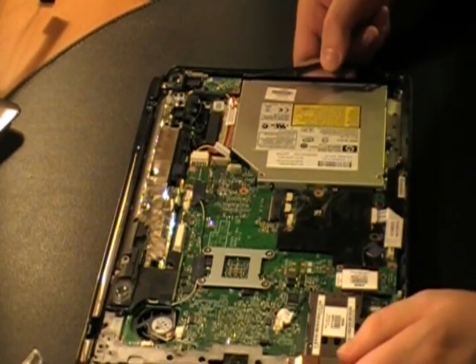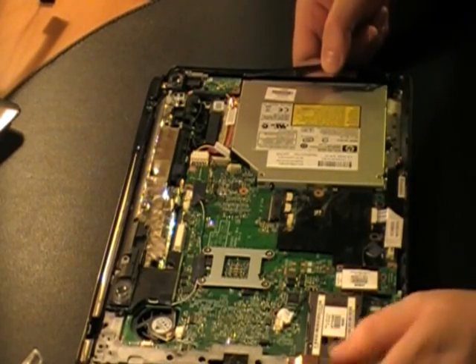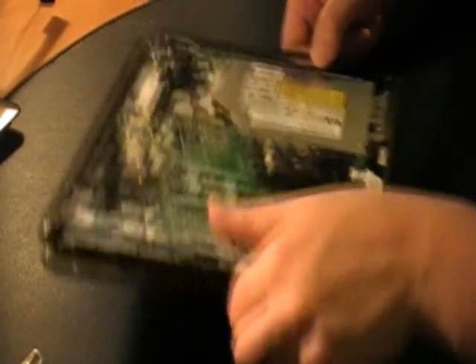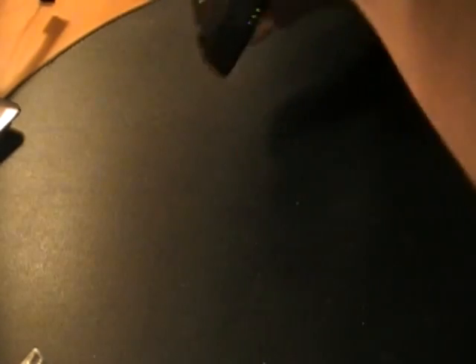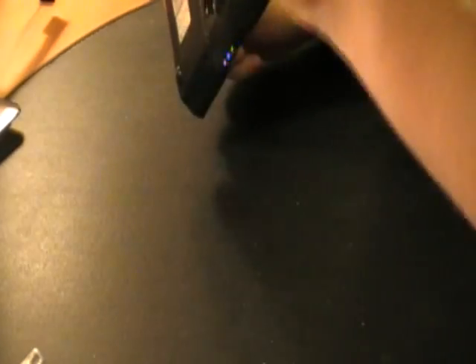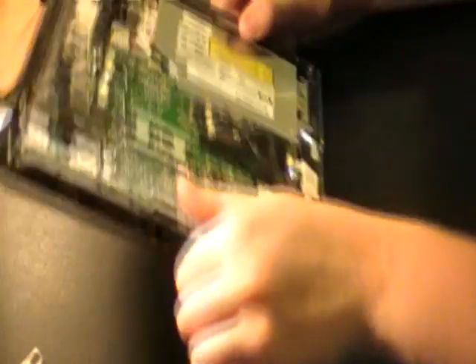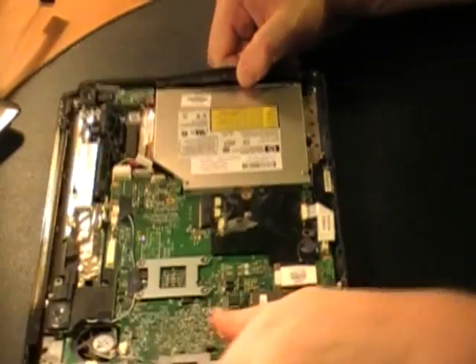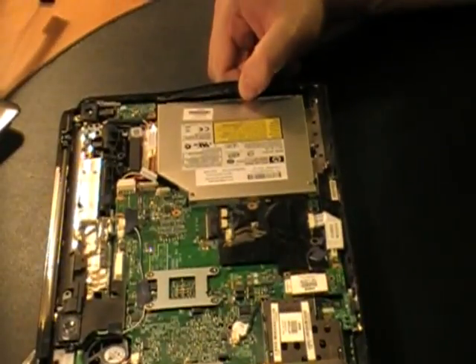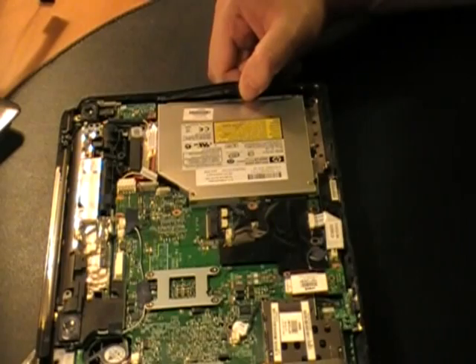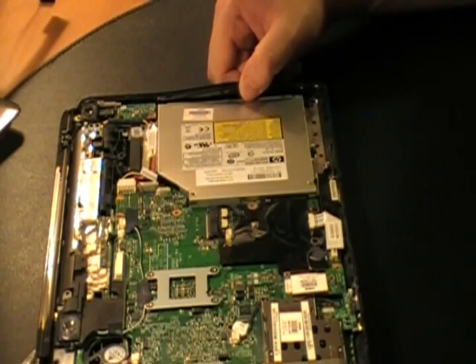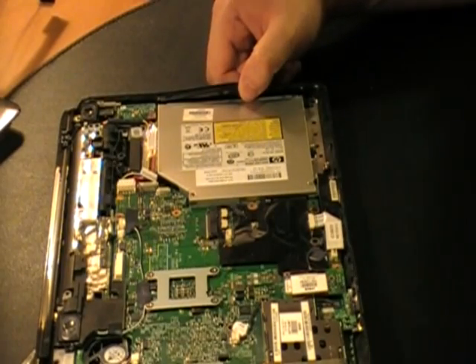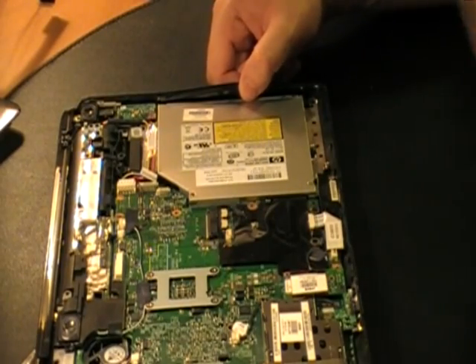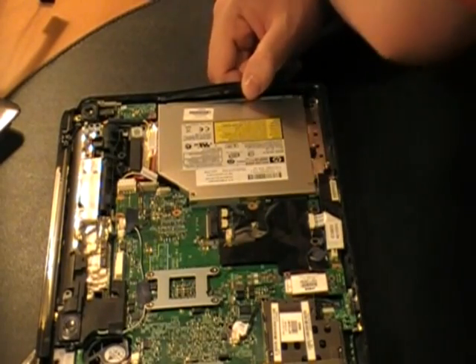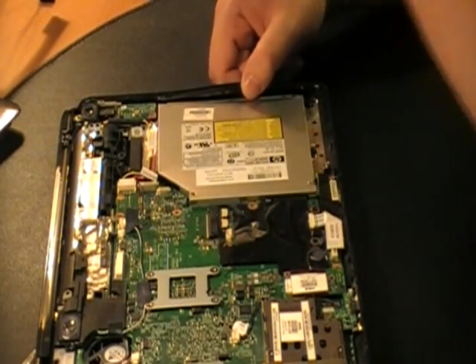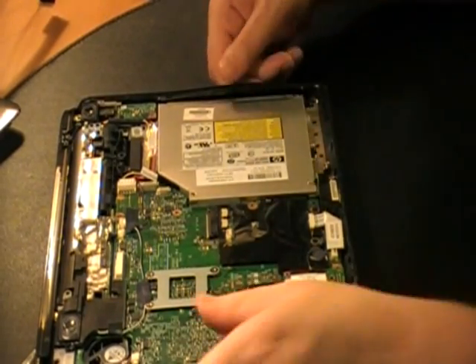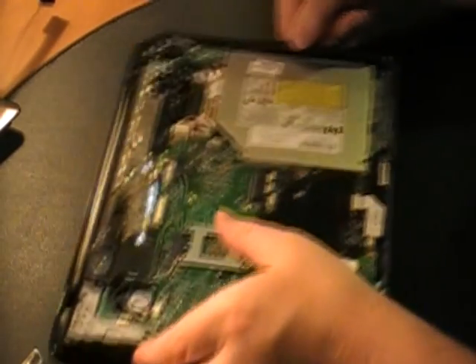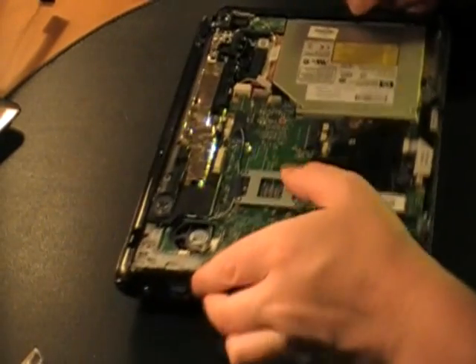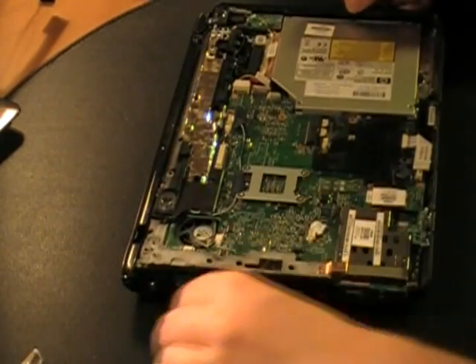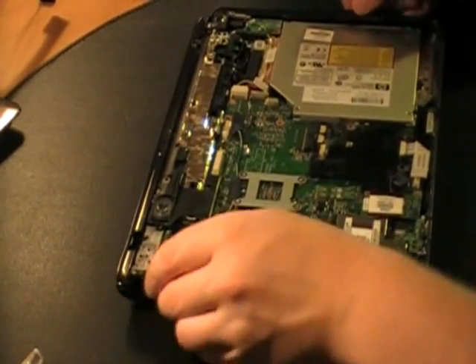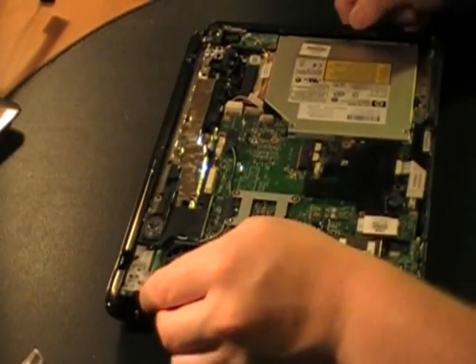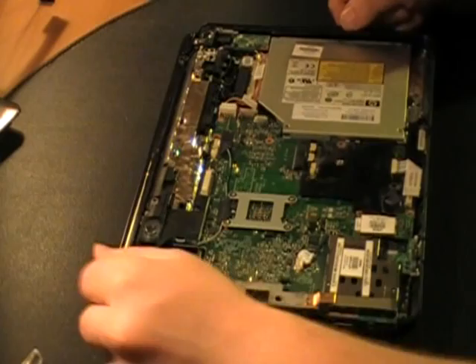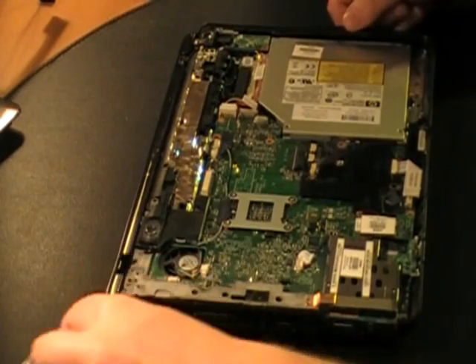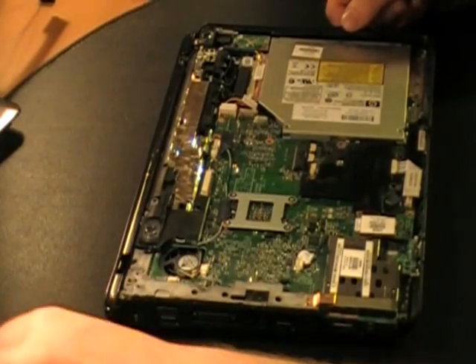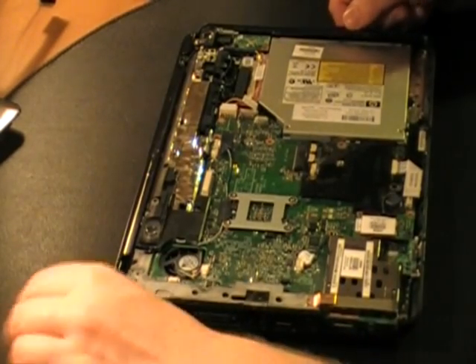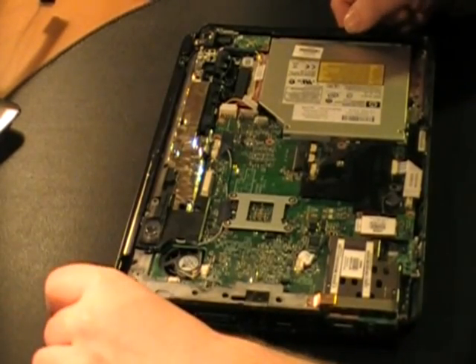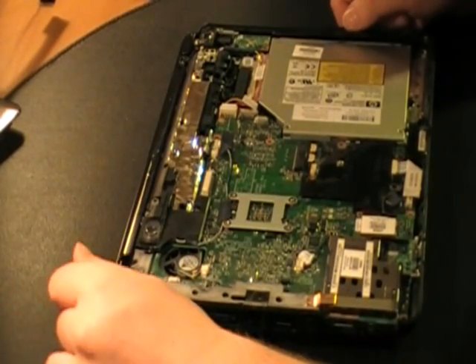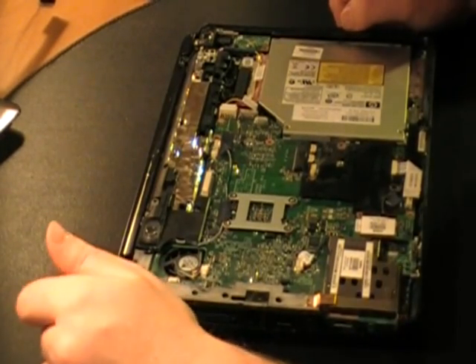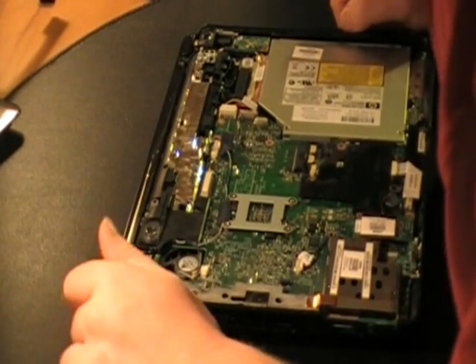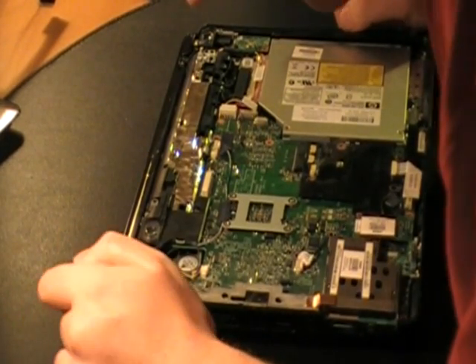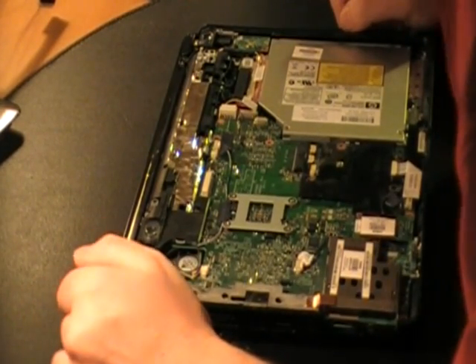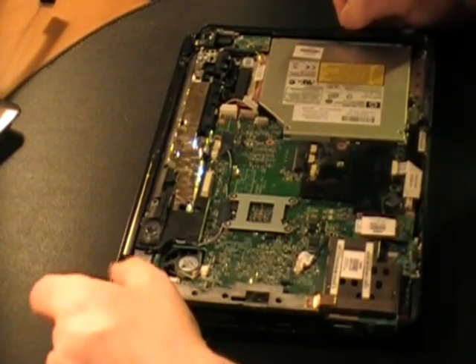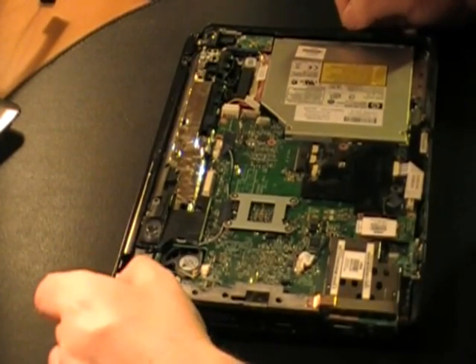I did just lose a screw. There it is — it came back out and landed on my shirt. Got the screw. So it's actually not broken, just really close to it.